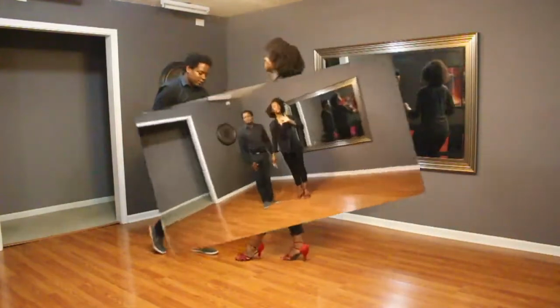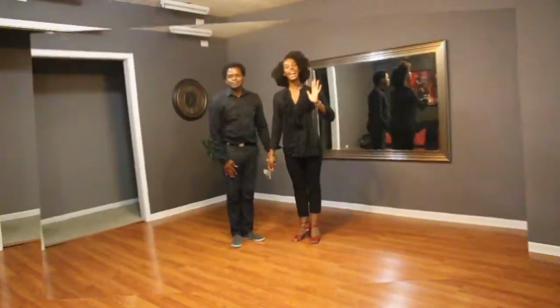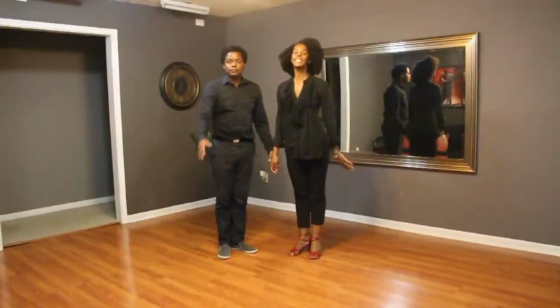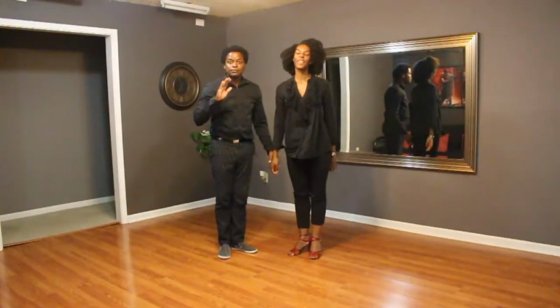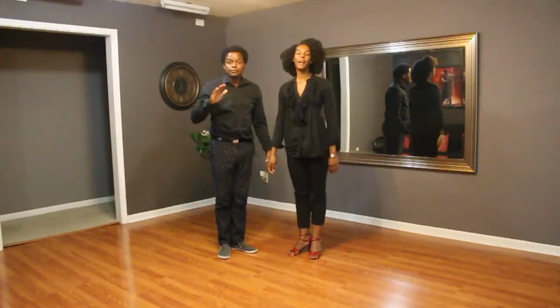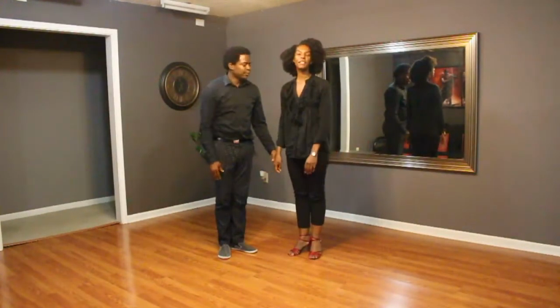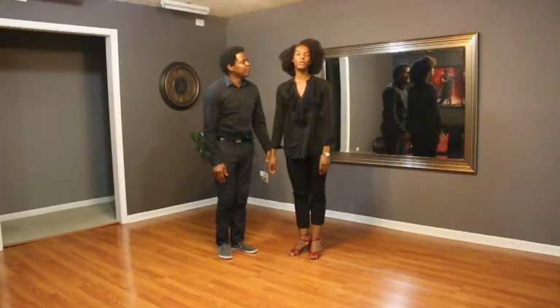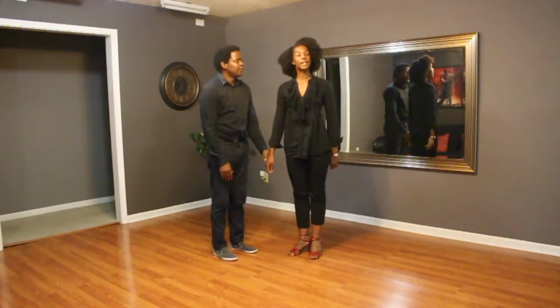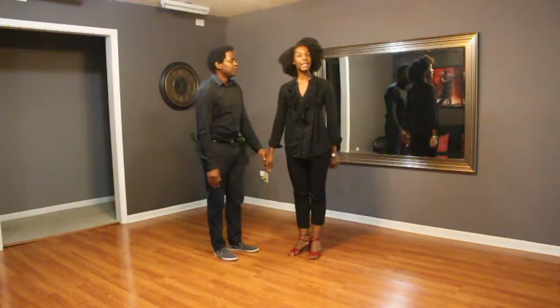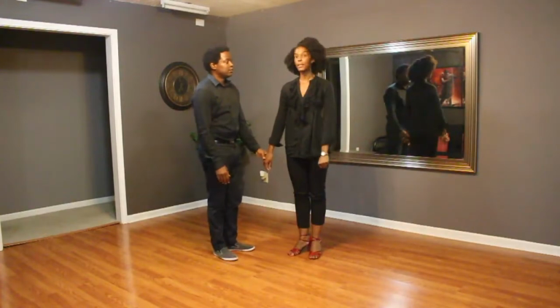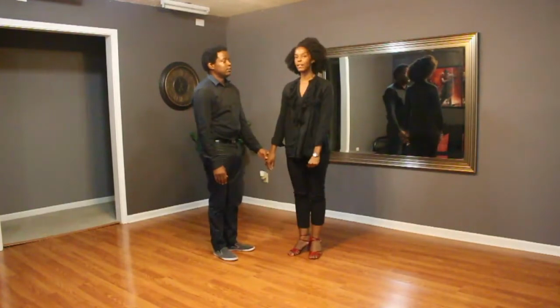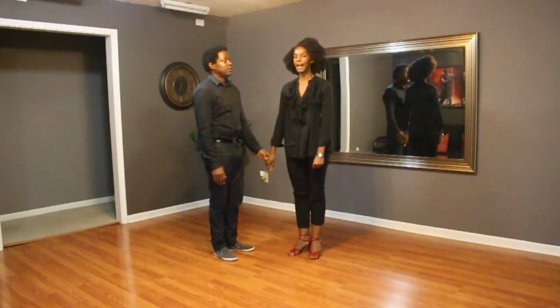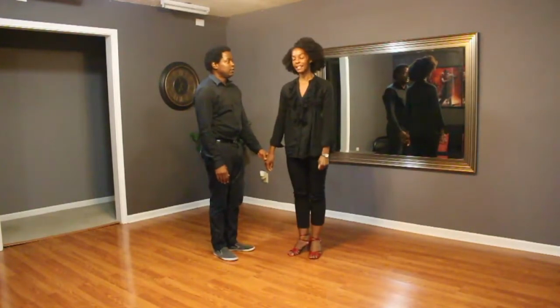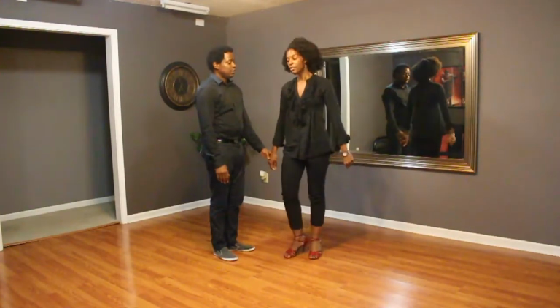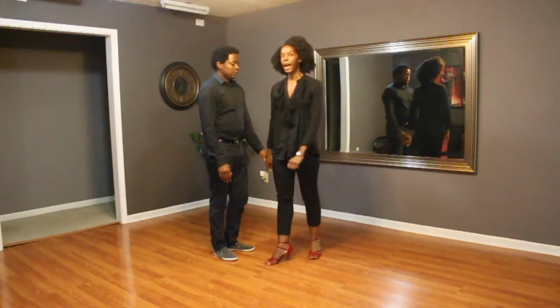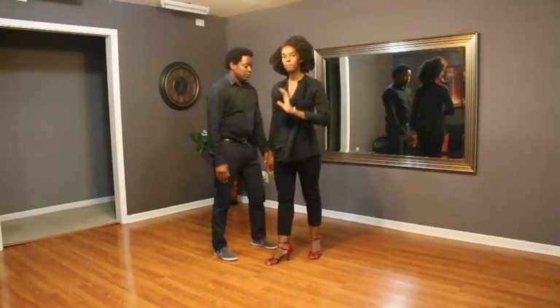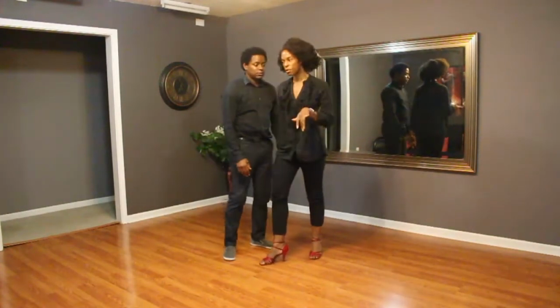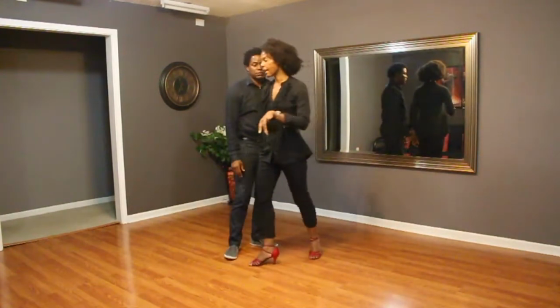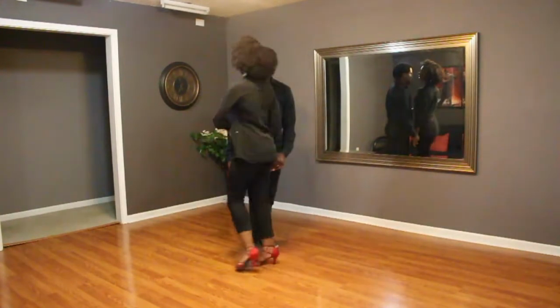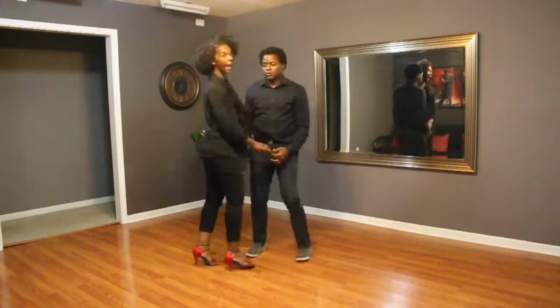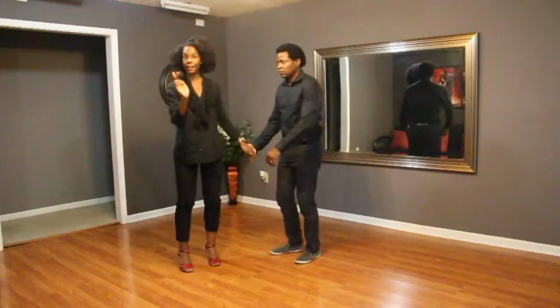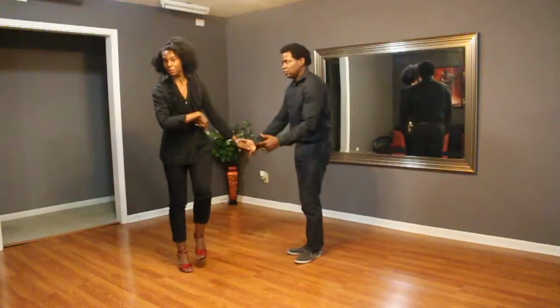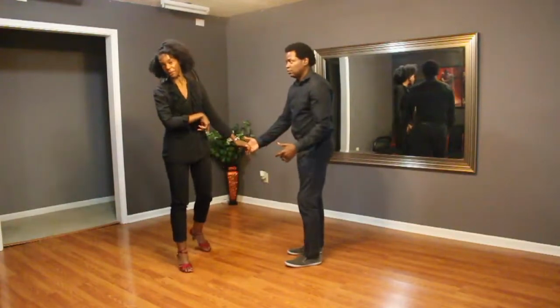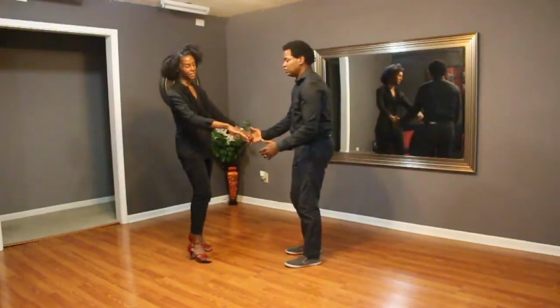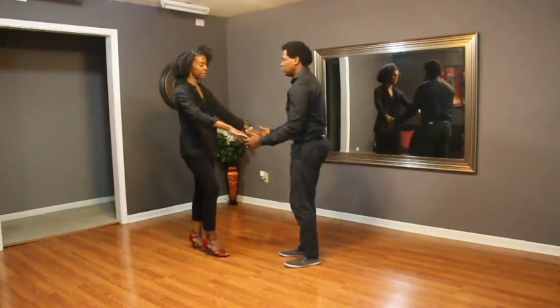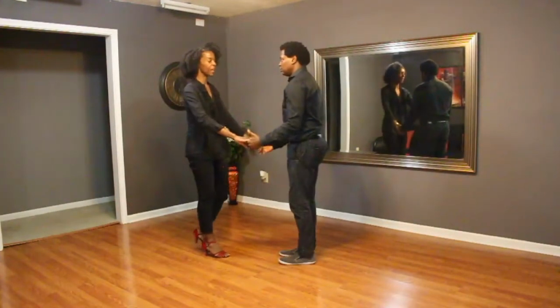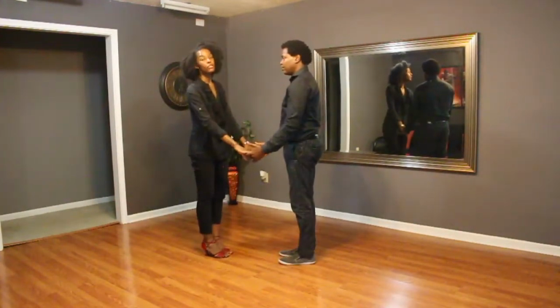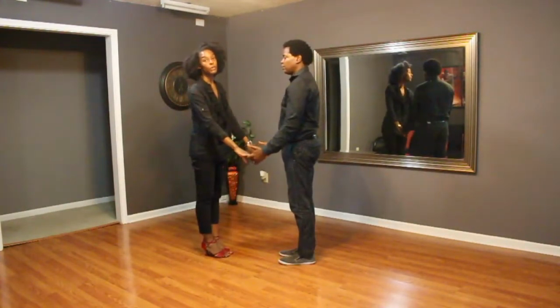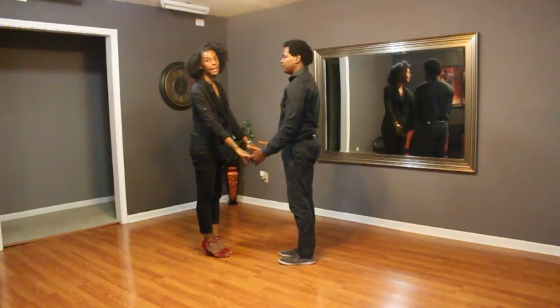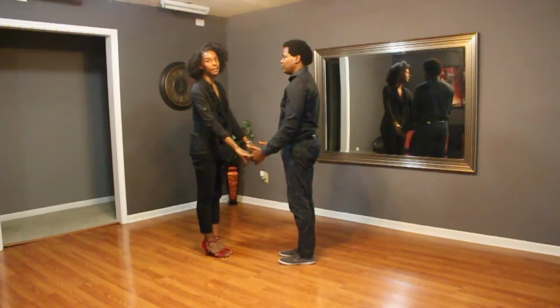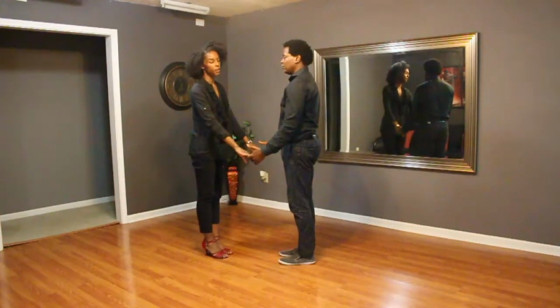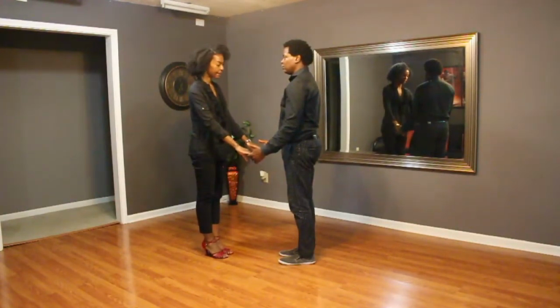Hey guys, so now we're going to show you what we did this week in Salsa class. We have Beginner's class Sunday and Tuesday that we're going to show you.